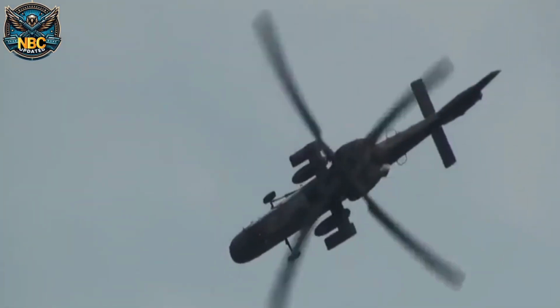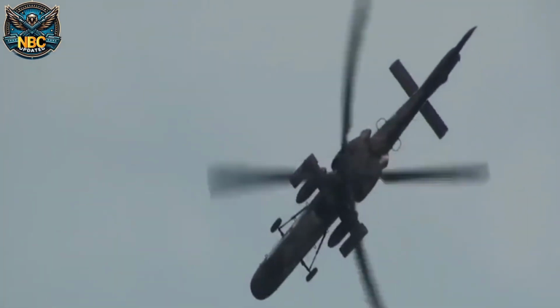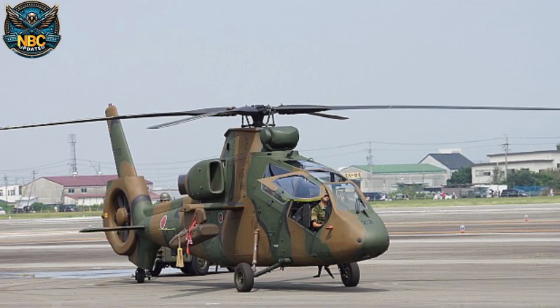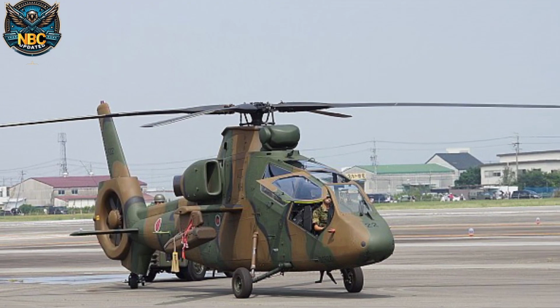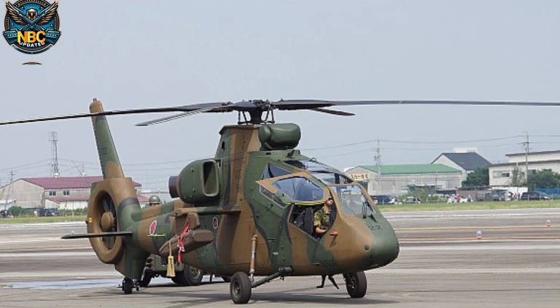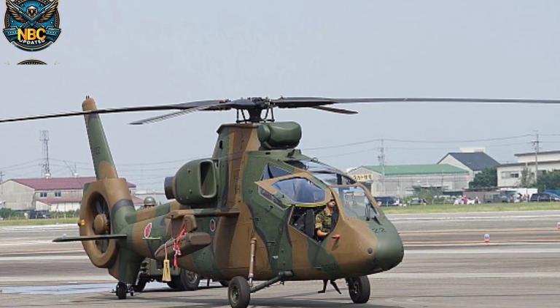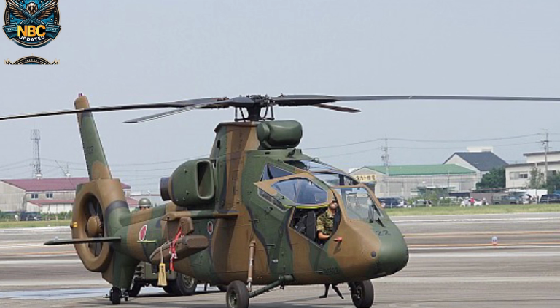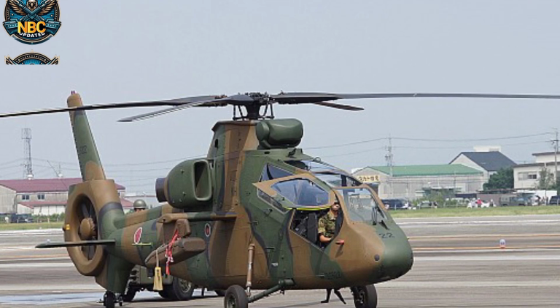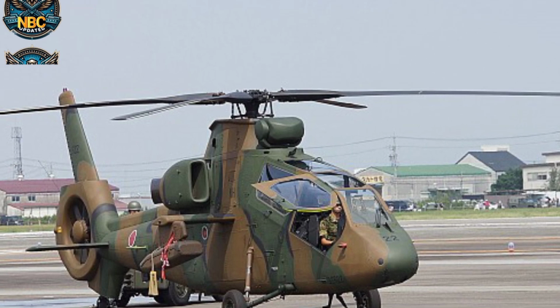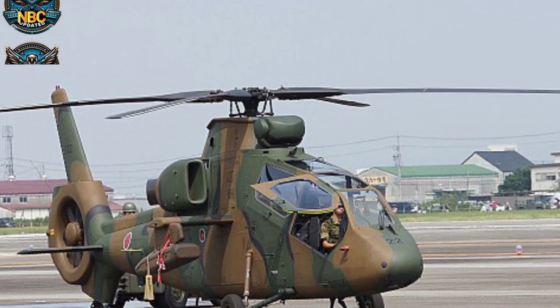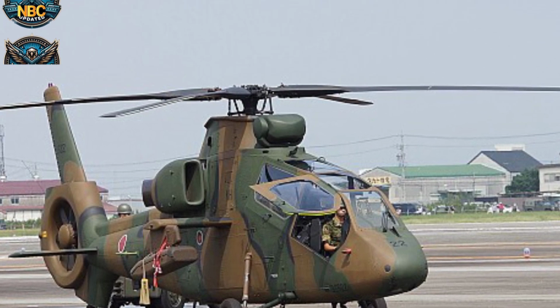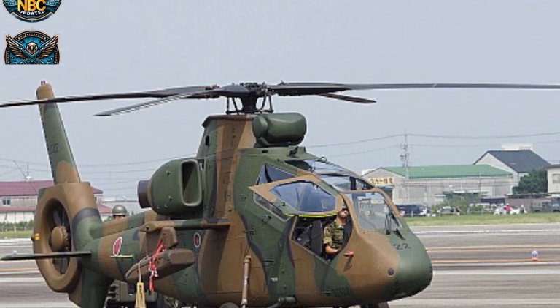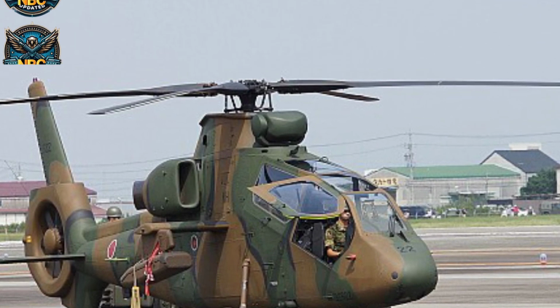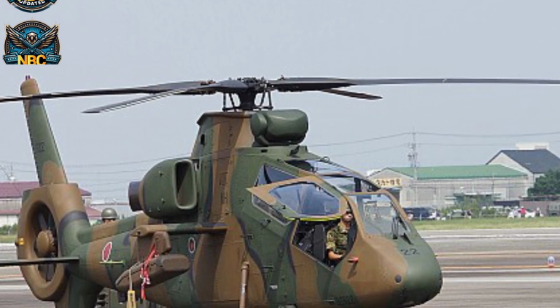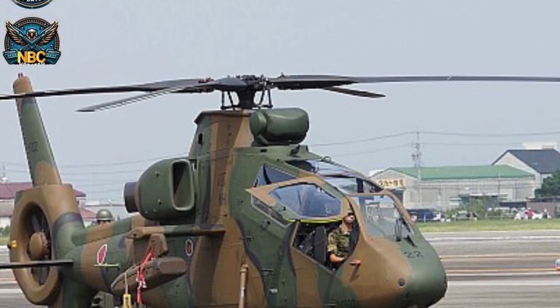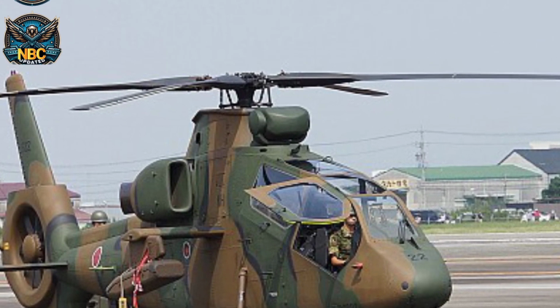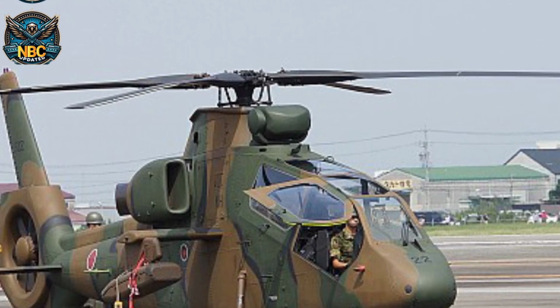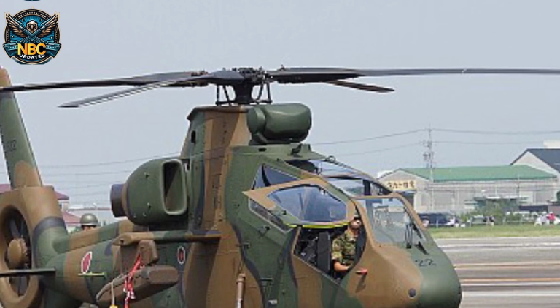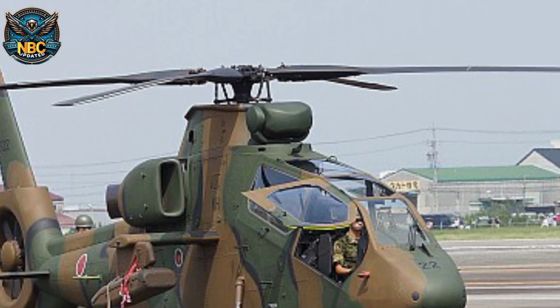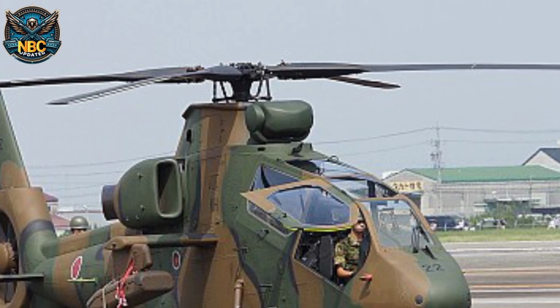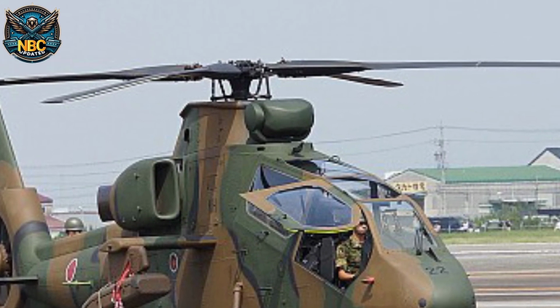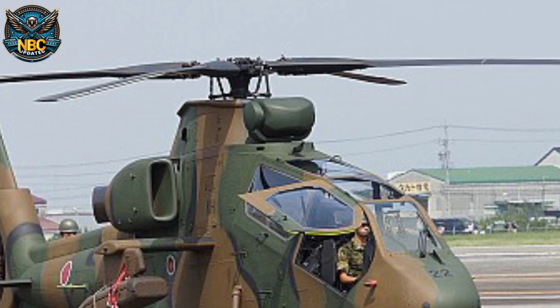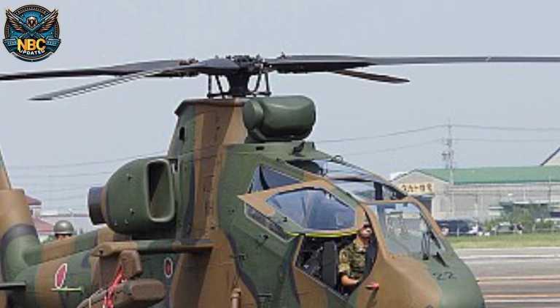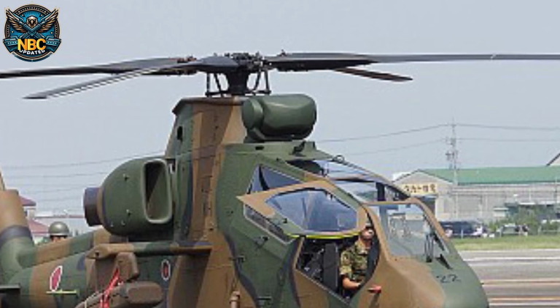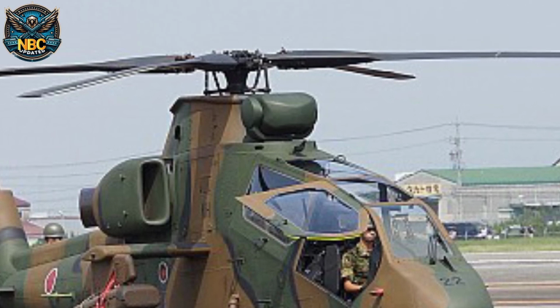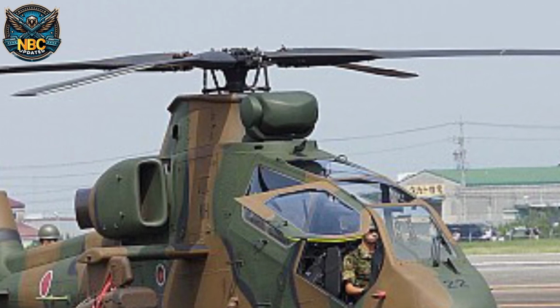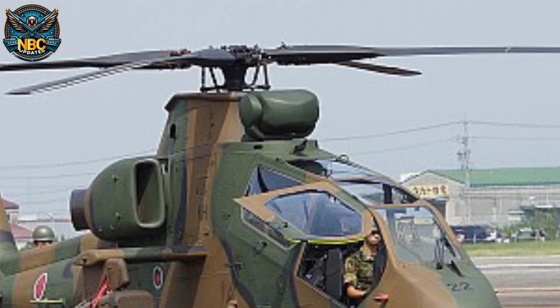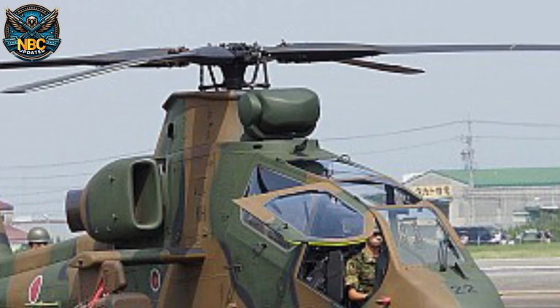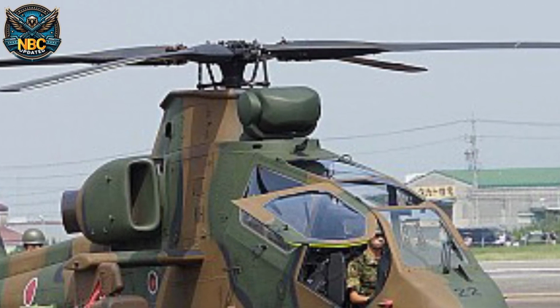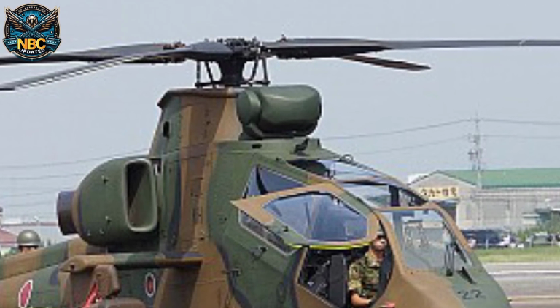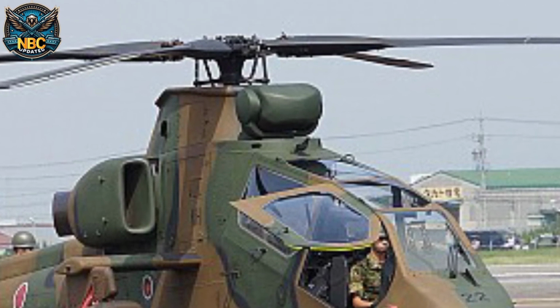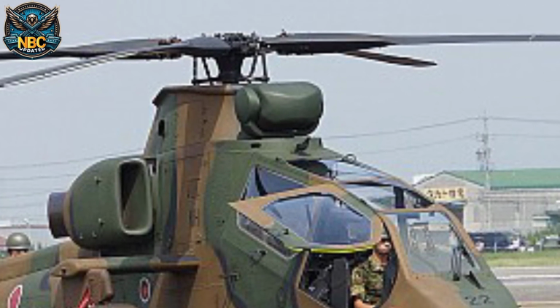It also has a roof-mounted electro-optical sensor turret, which contains a Fujitsu forward-looking infrared (FLIR) sensor, a color TV camera, a laser rangefinder, and a target designator.